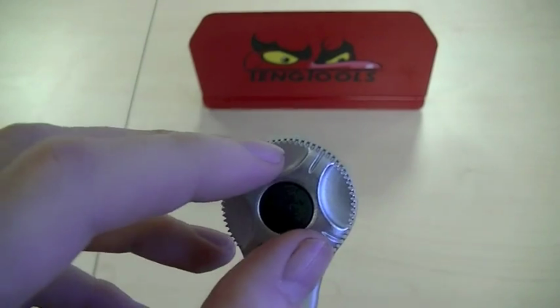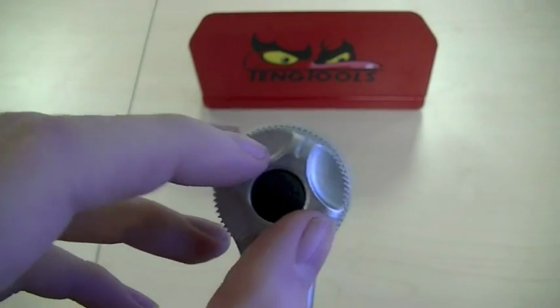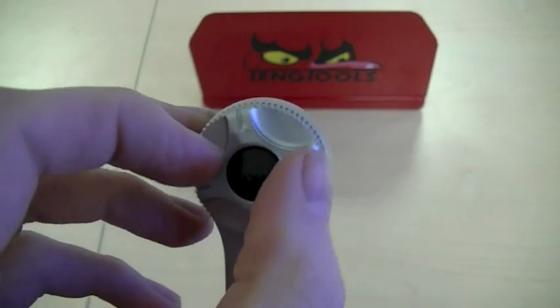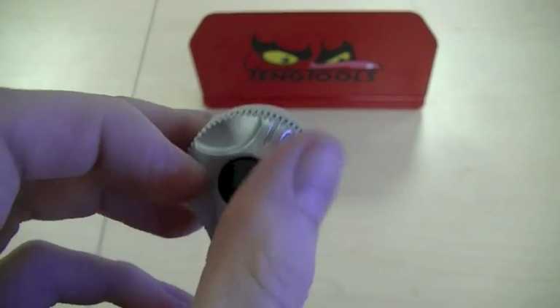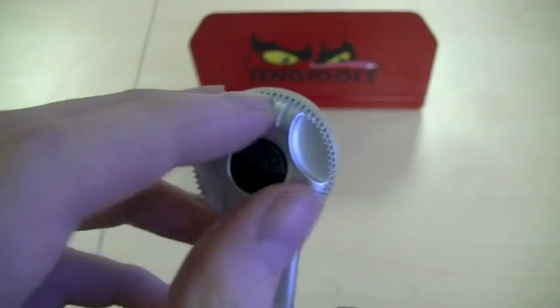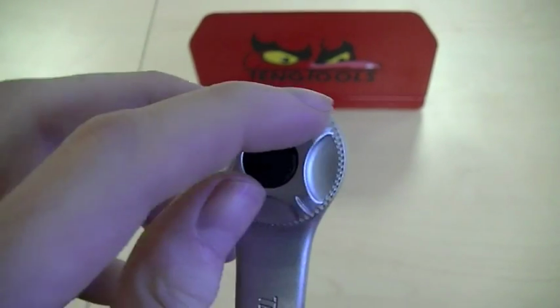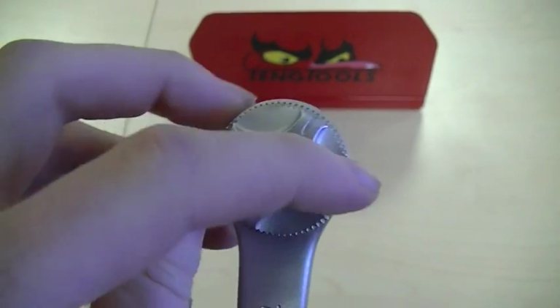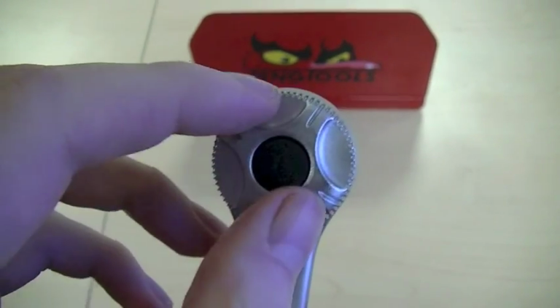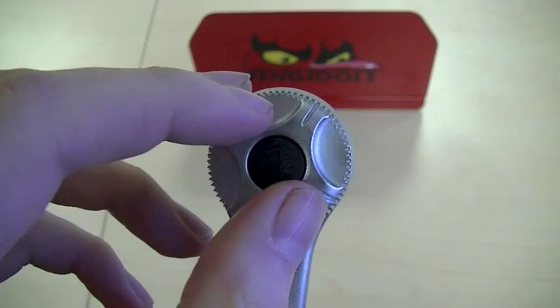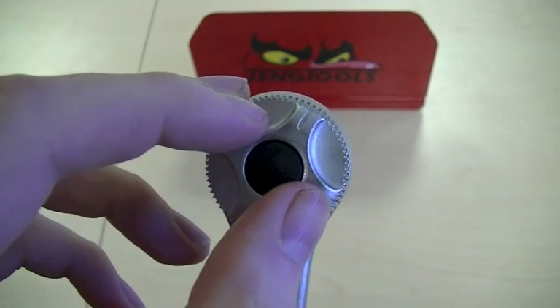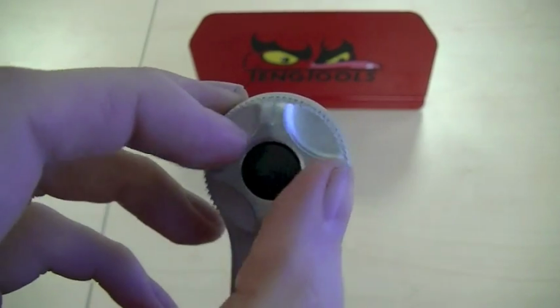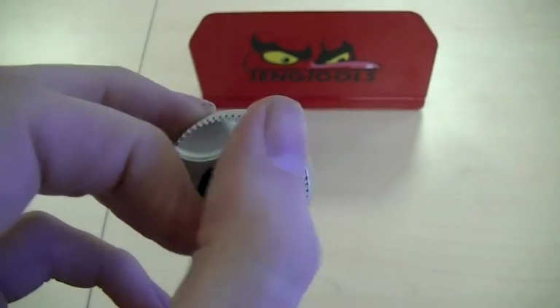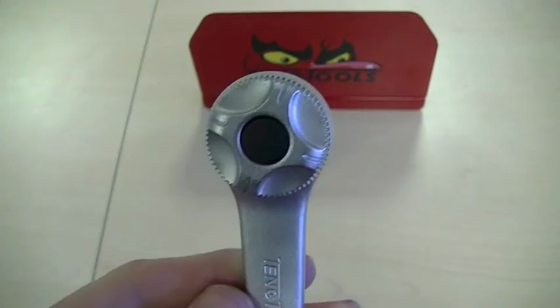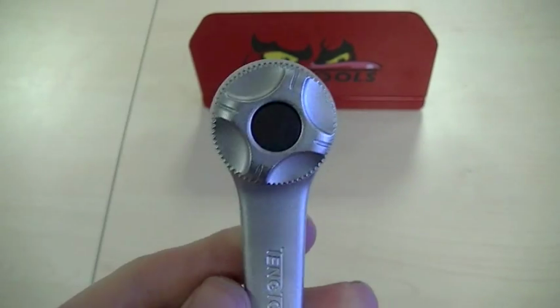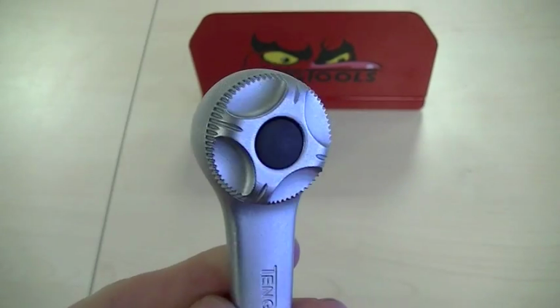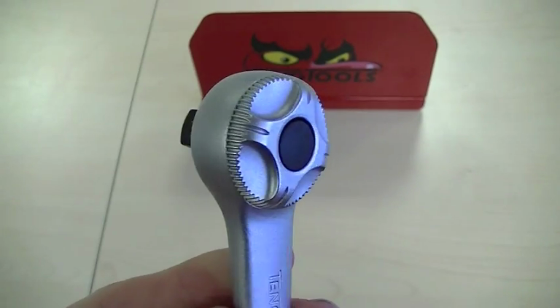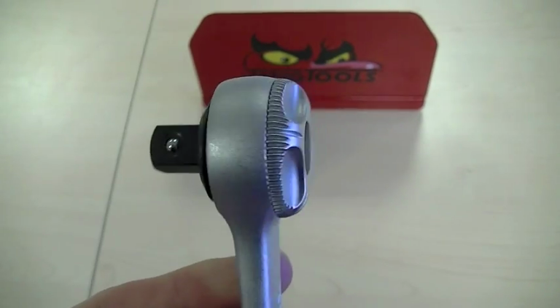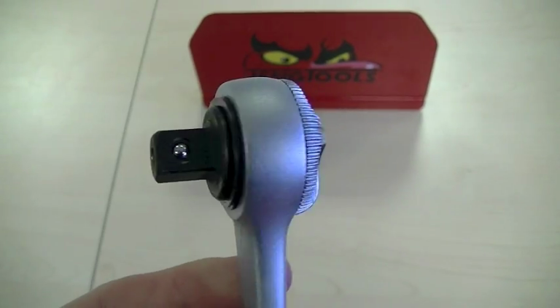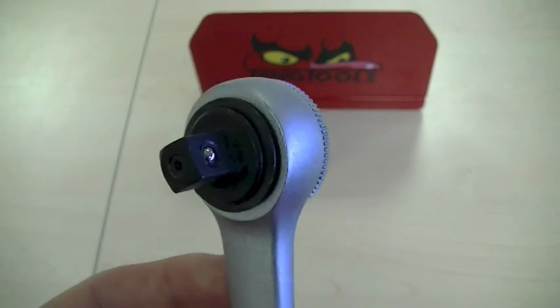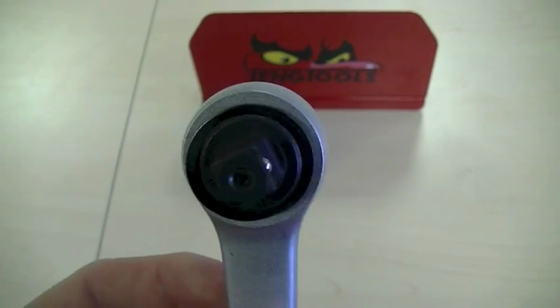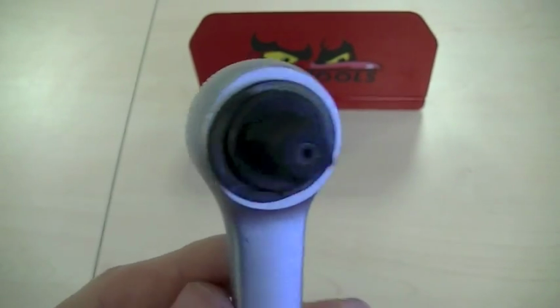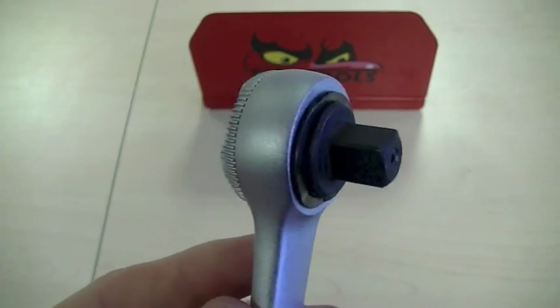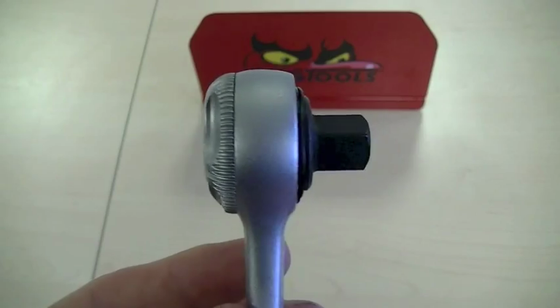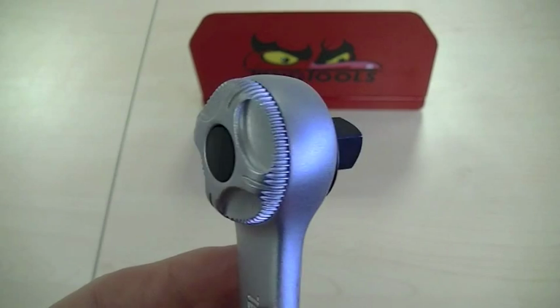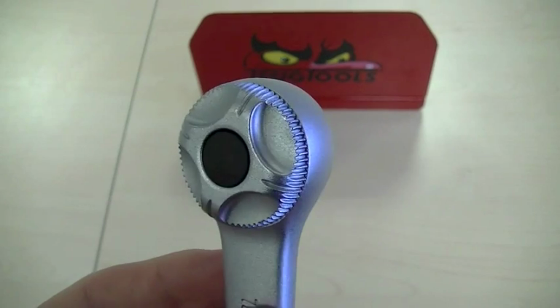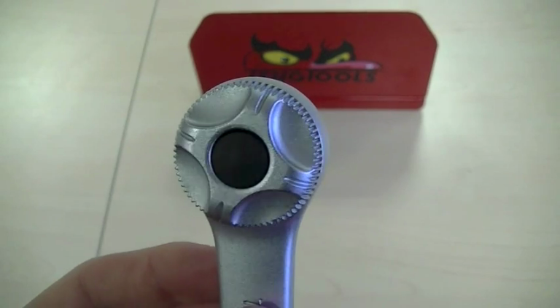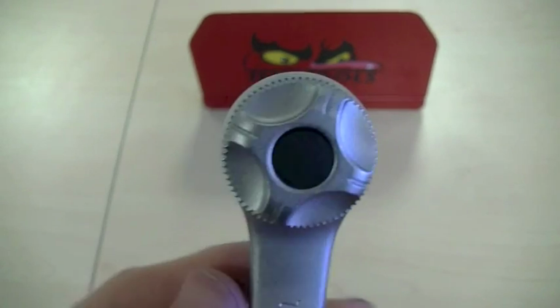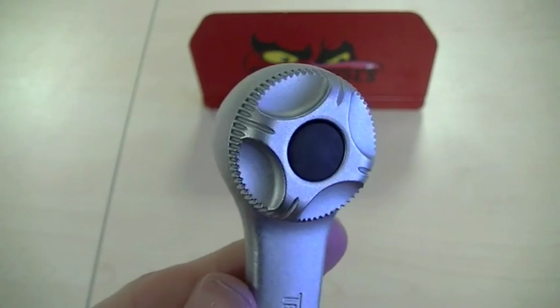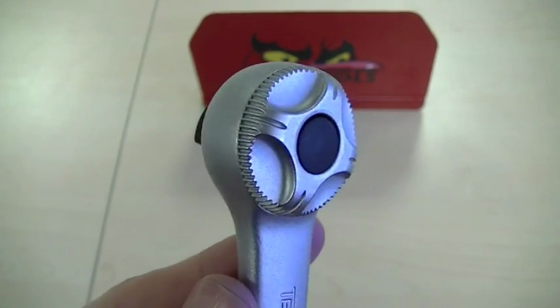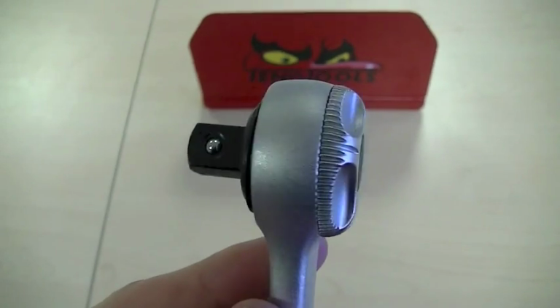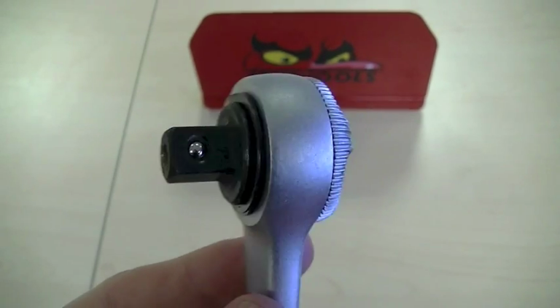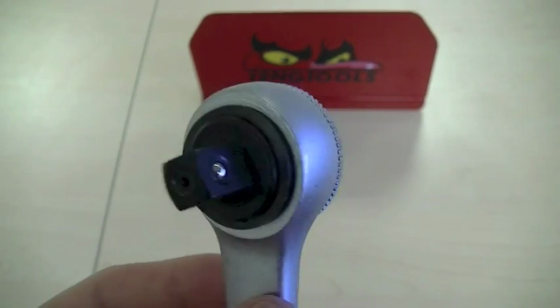There is a new and improved reverse switch which allows for quick and easy direction change, even if you are wearing gloves. The ratchet head is completely sealed, preventing dust and dirt from entering the mechanism, which in turn gives the ratchet a longer life and trouble-free use.